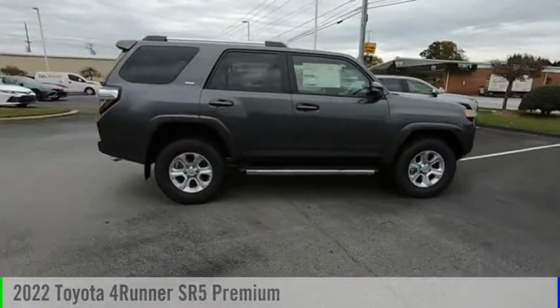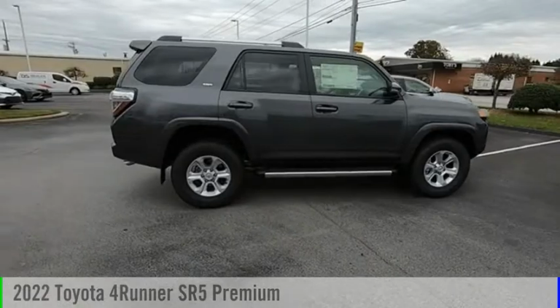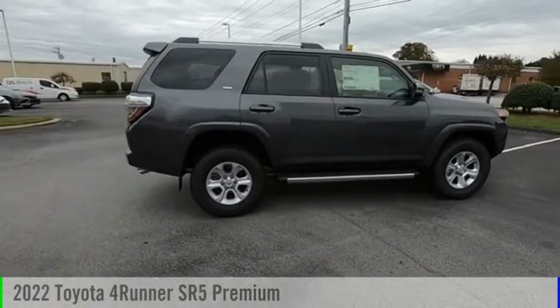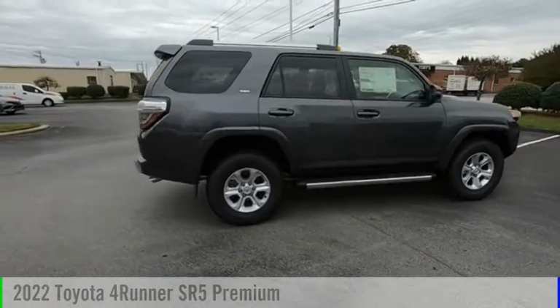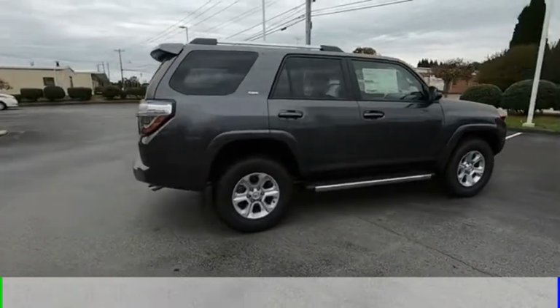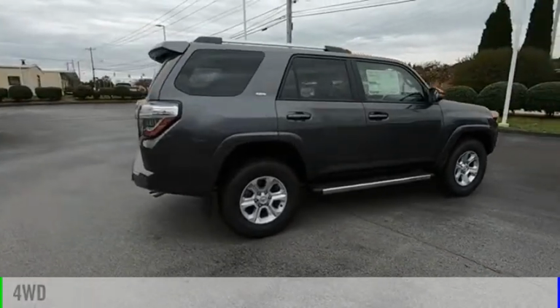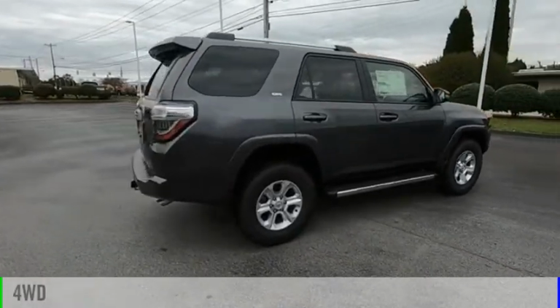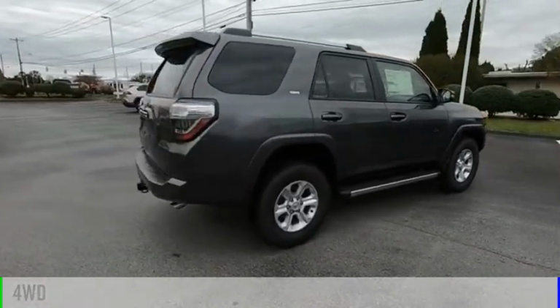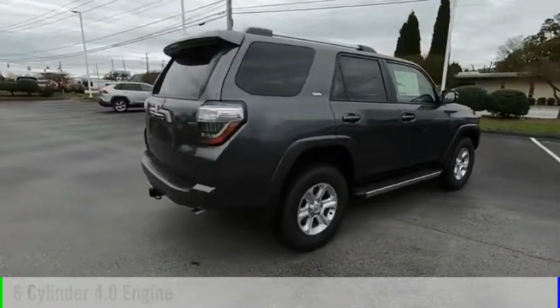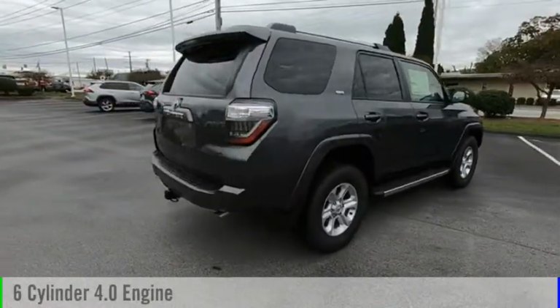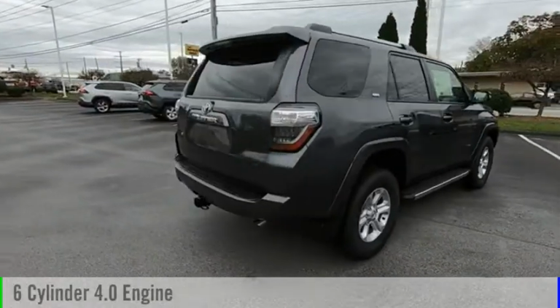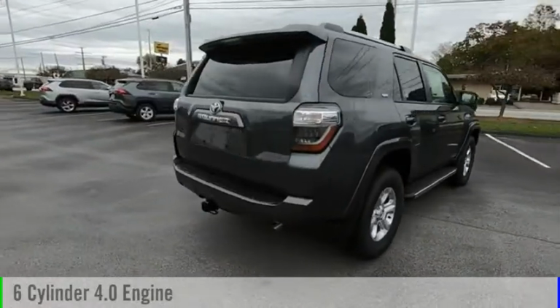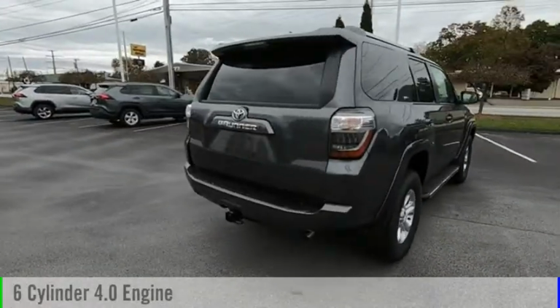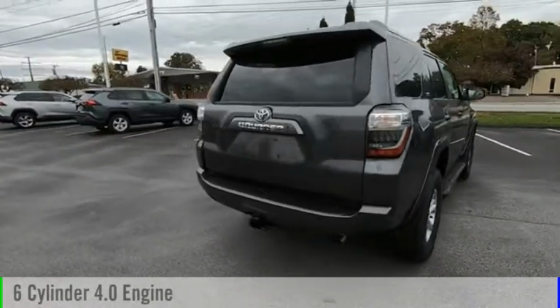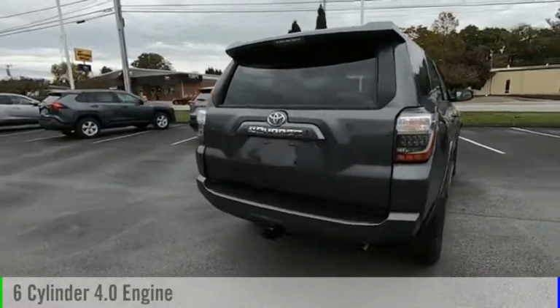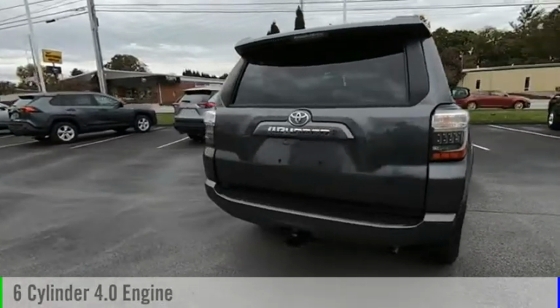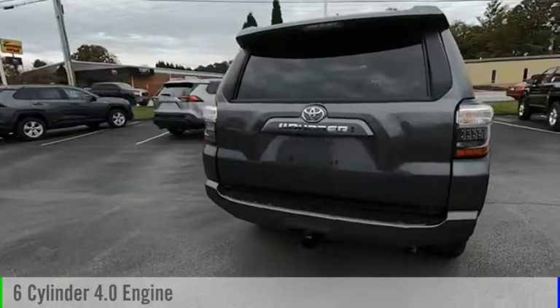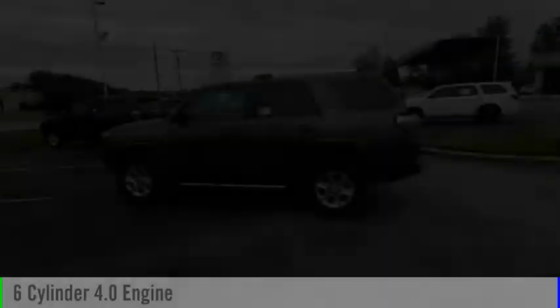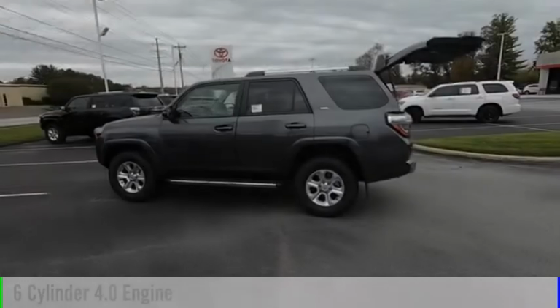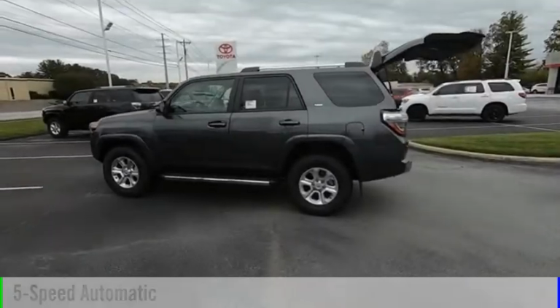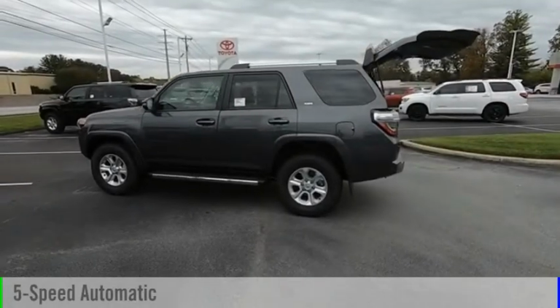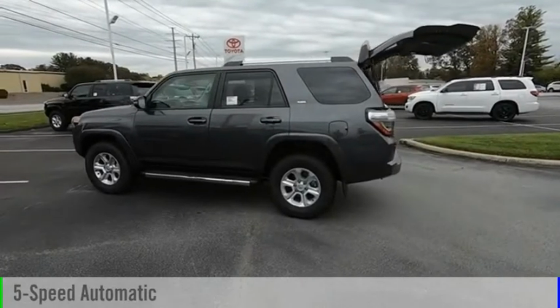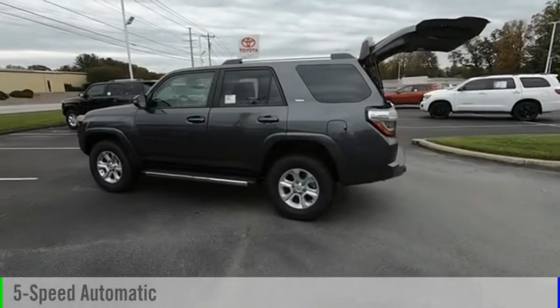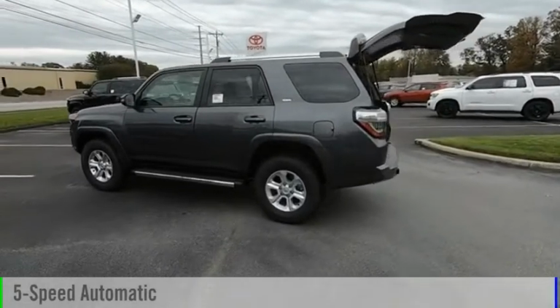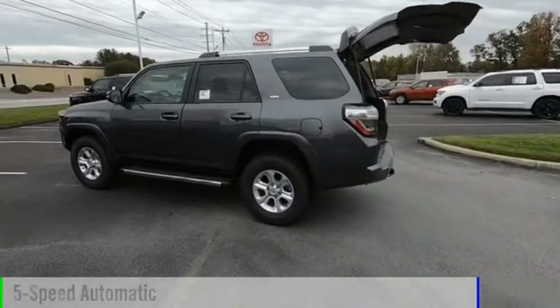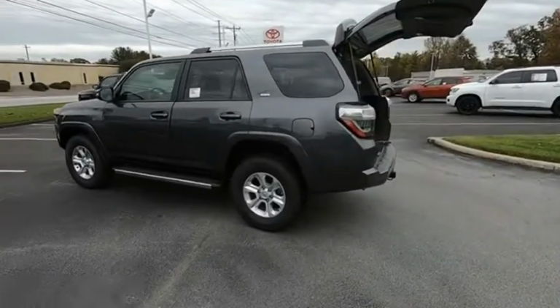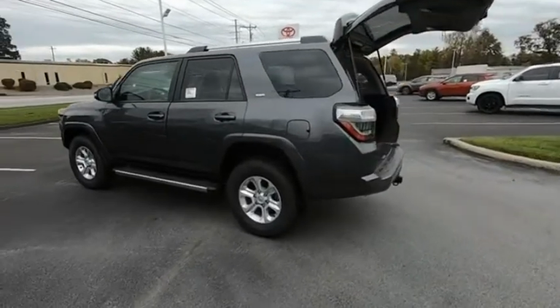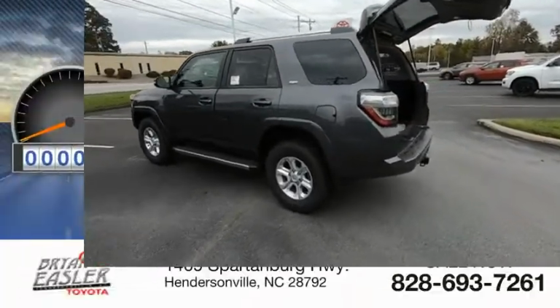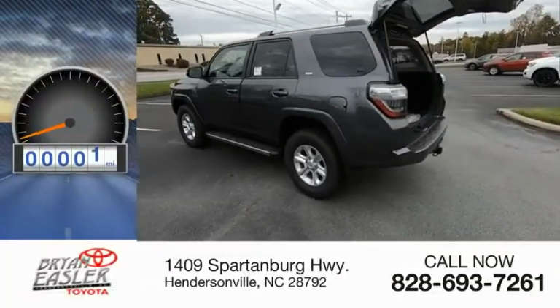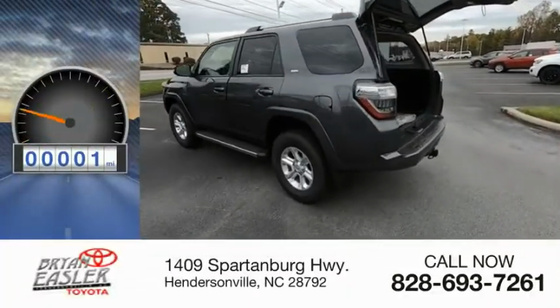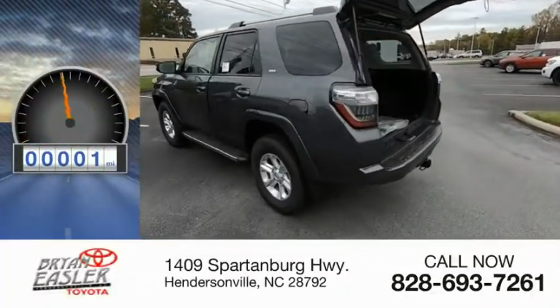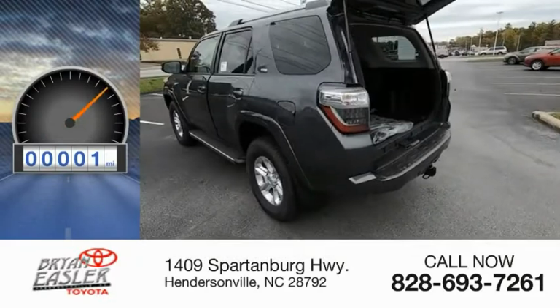This vehicle is powered by a four-wheel drive, six-cylinder, 4.0-liter engine, and comes with a five-speed automatic transmission. This vehicle has less than 100 miles.